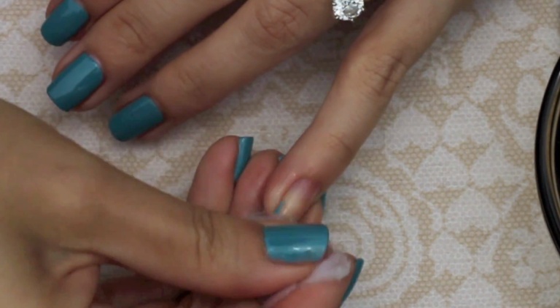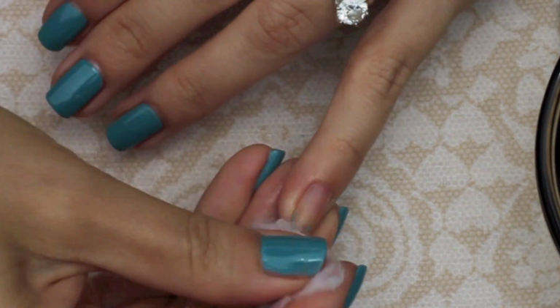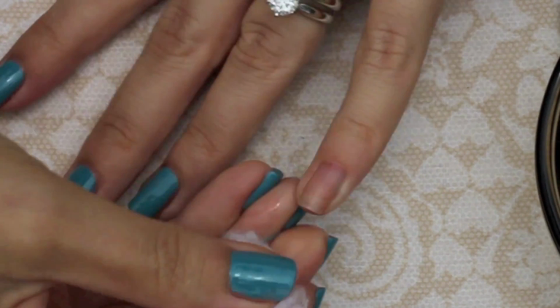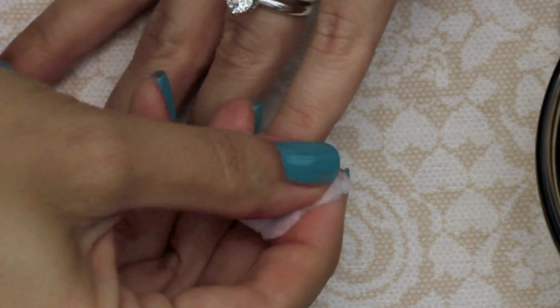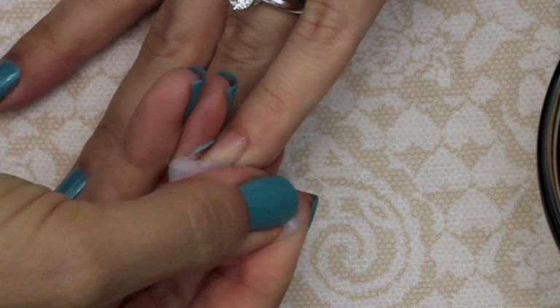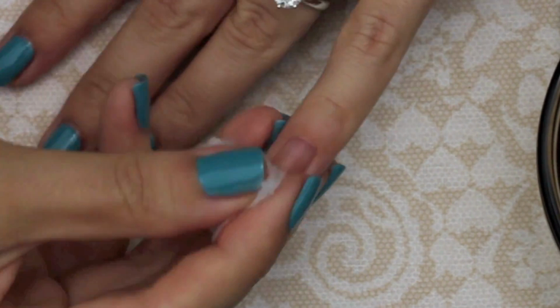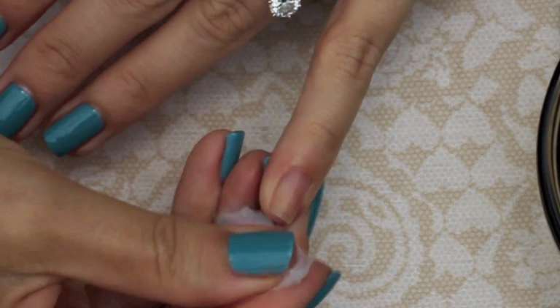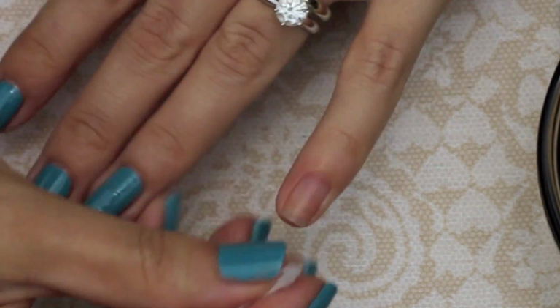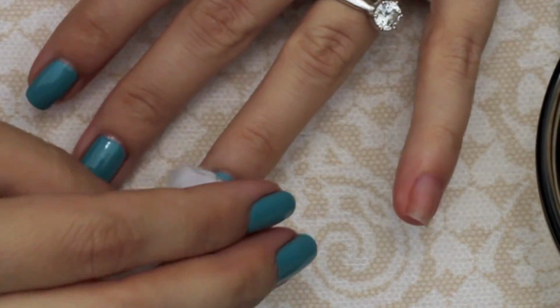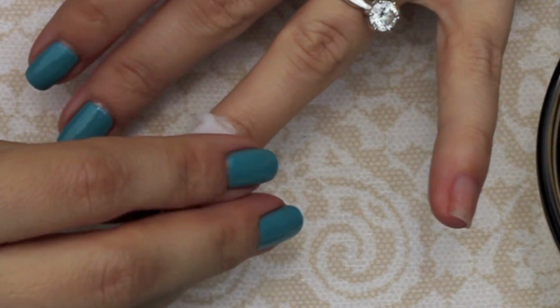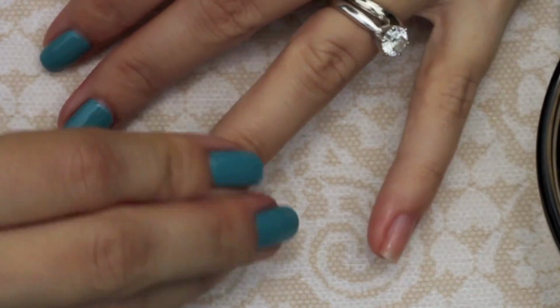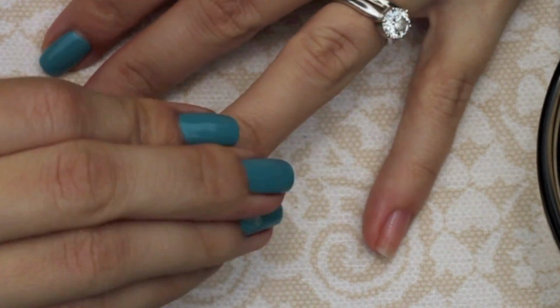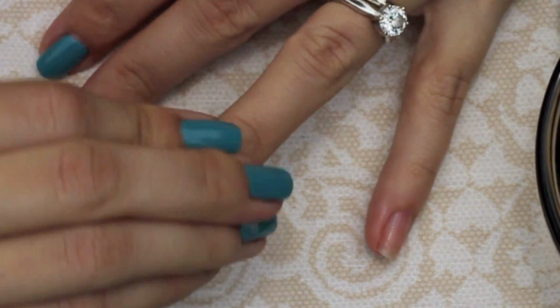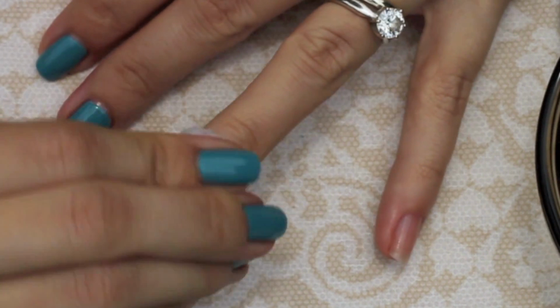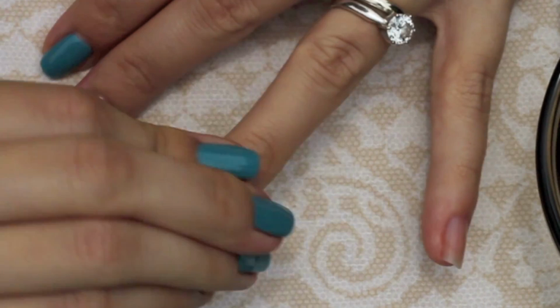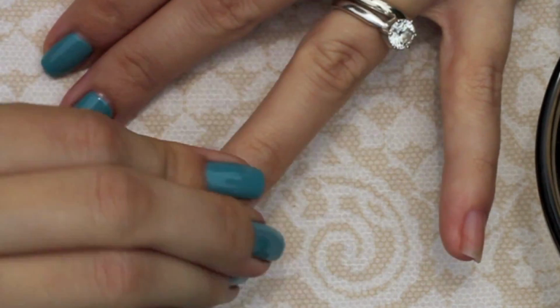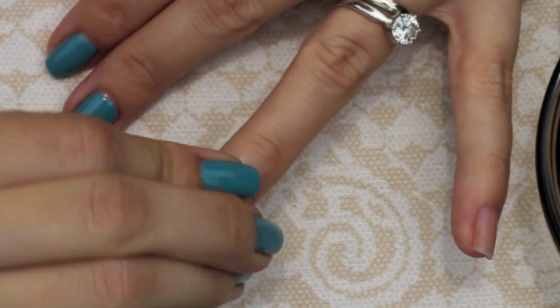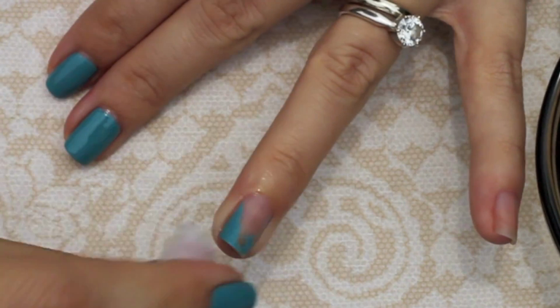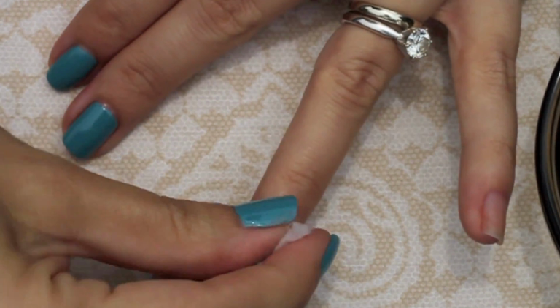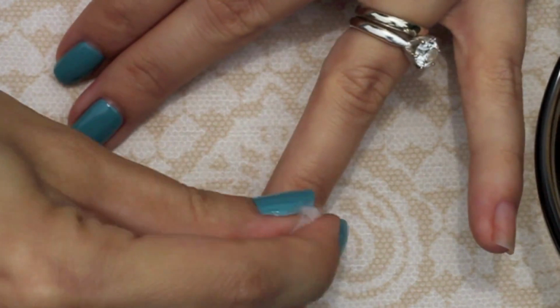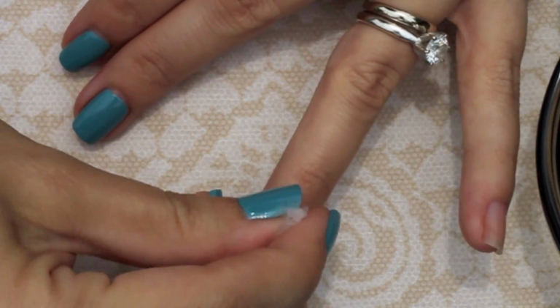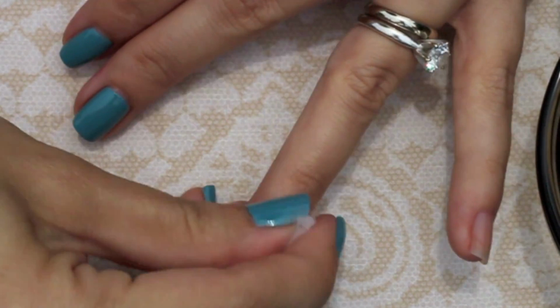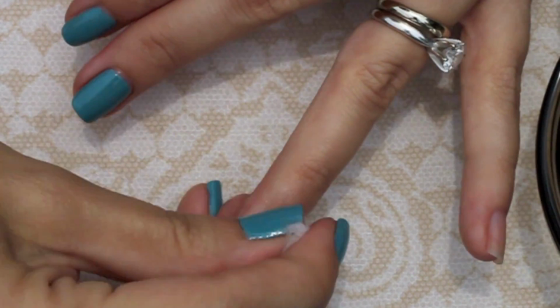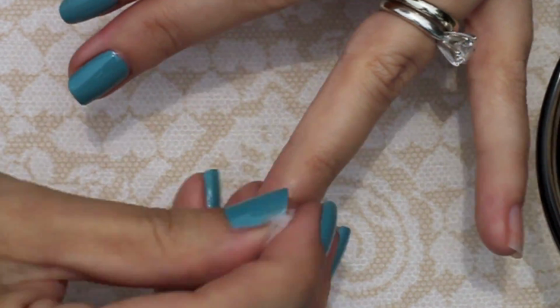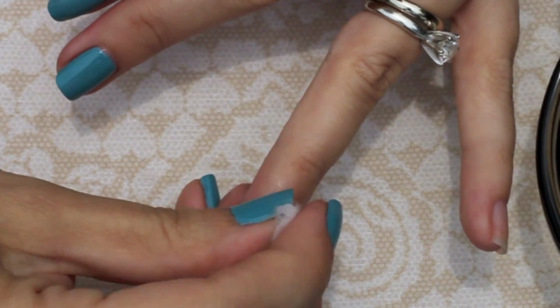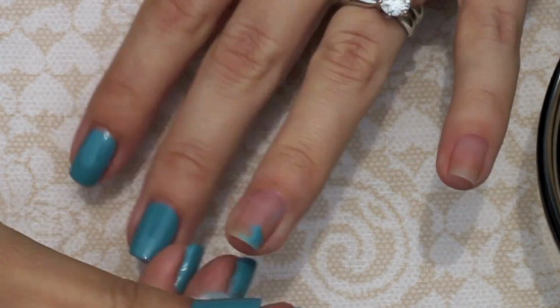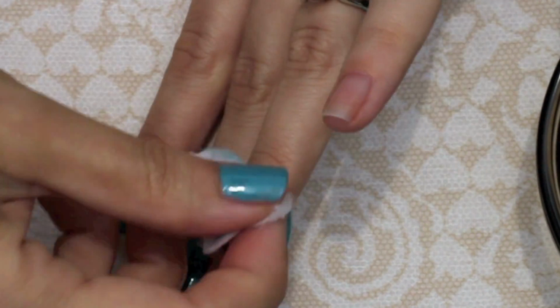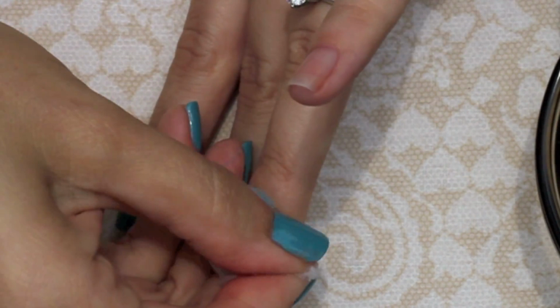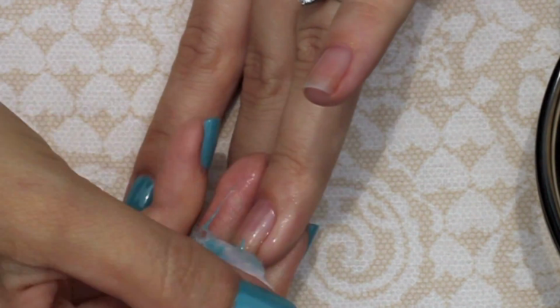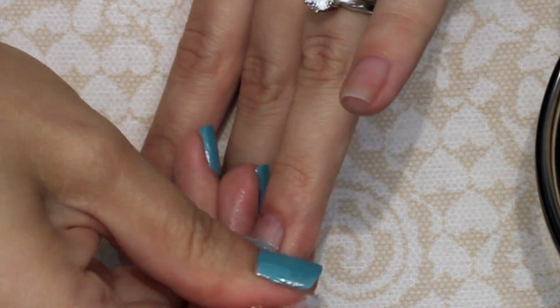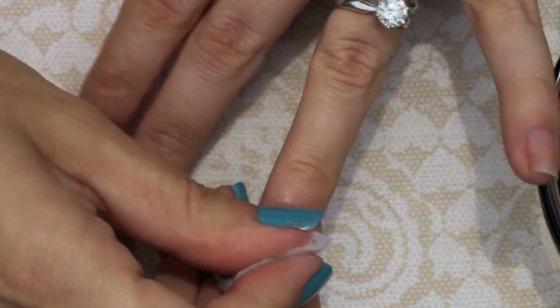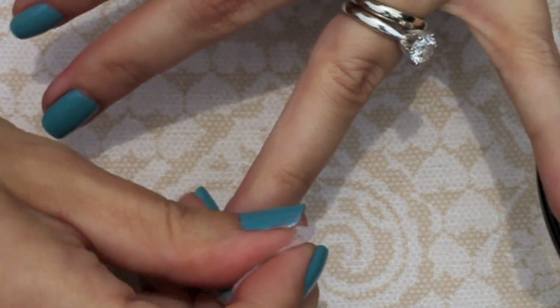To prevent the polish and remover from getting under my nails, start at the base of my nail going side to side until I feel the polish start to lift, and then from the sides to the center. So again, from the base of my nails to the tips and then from the sides to the center.